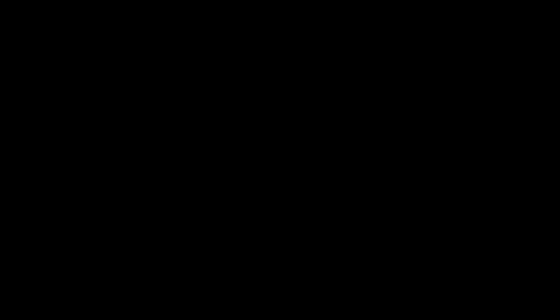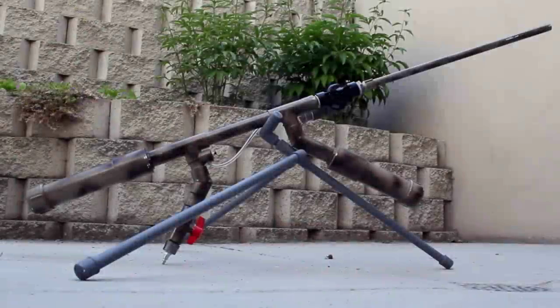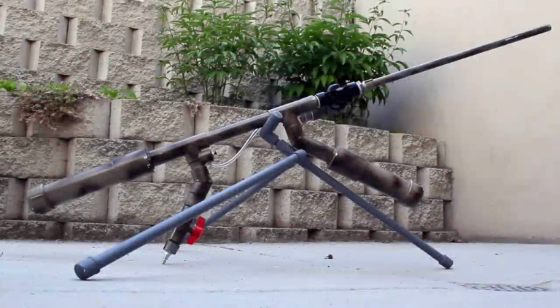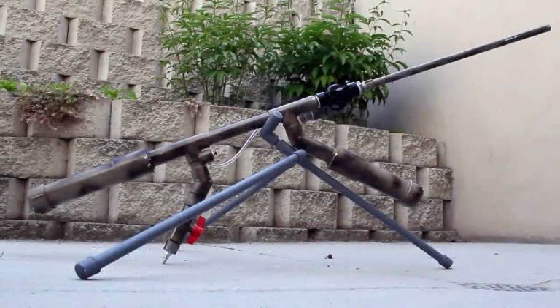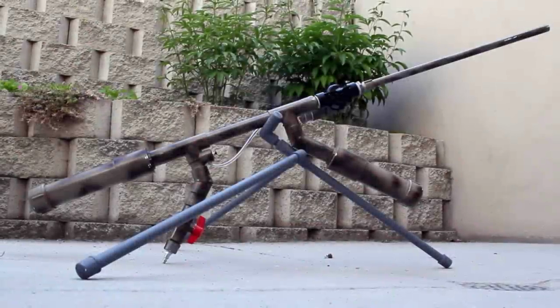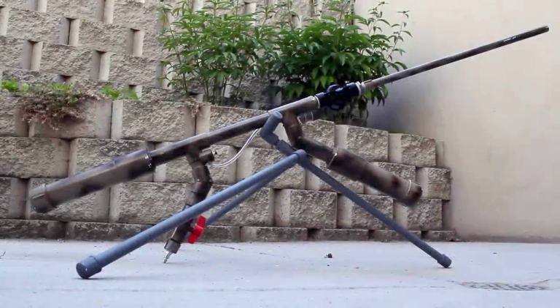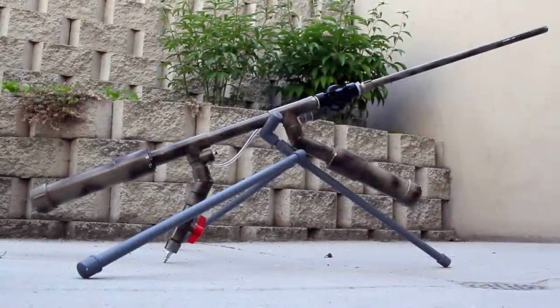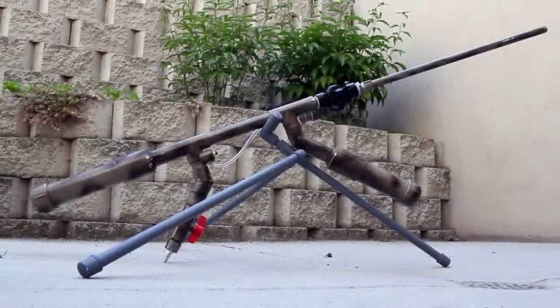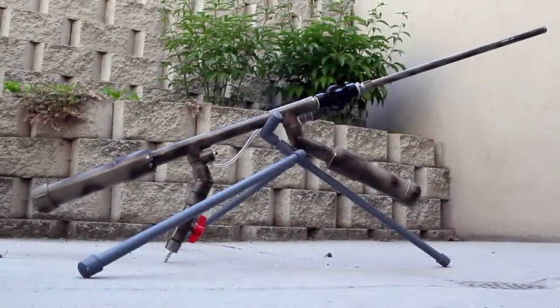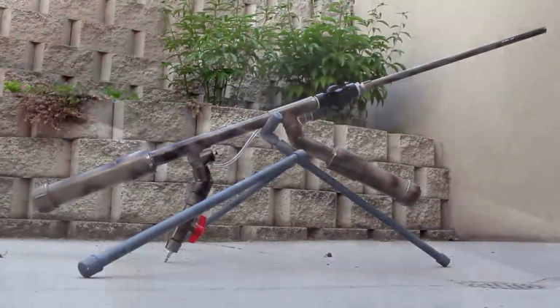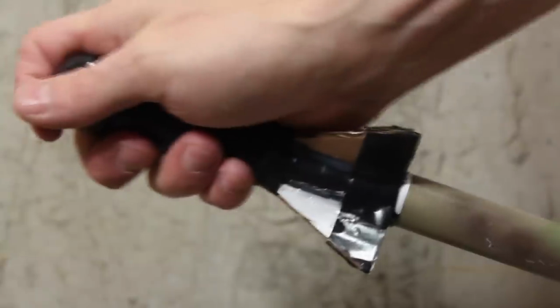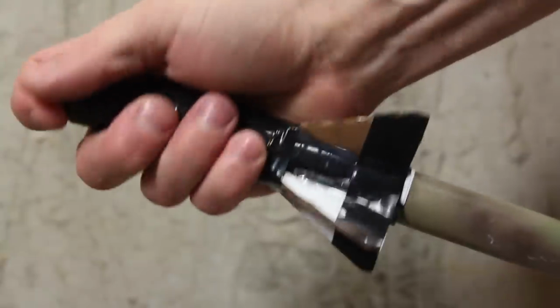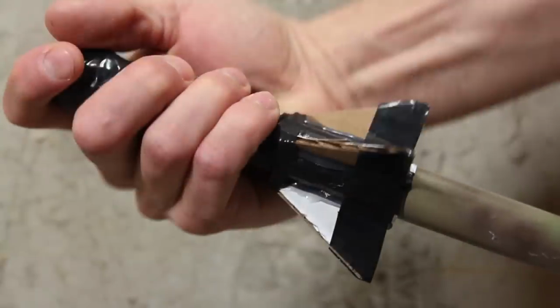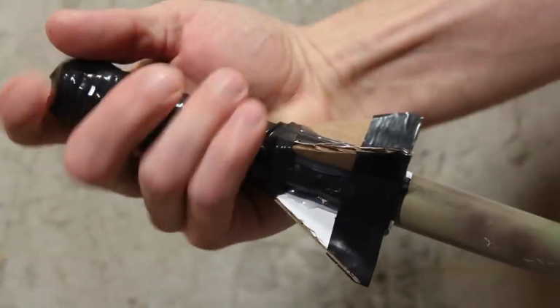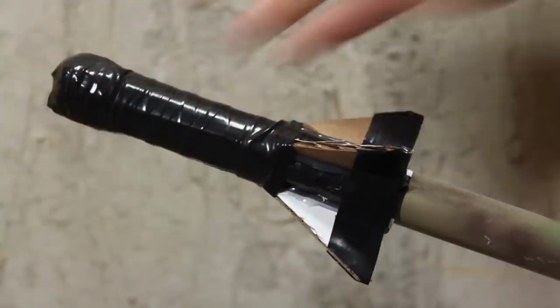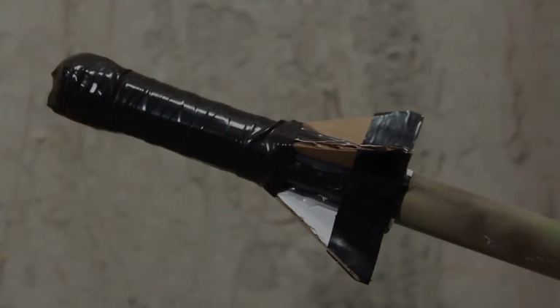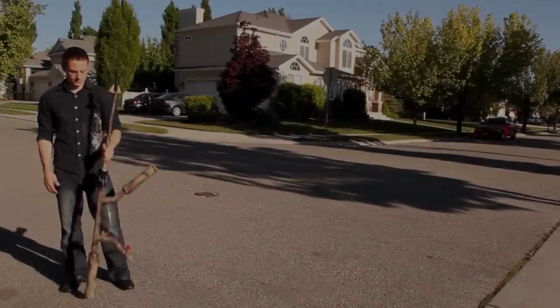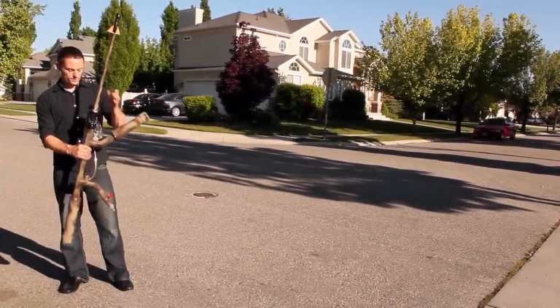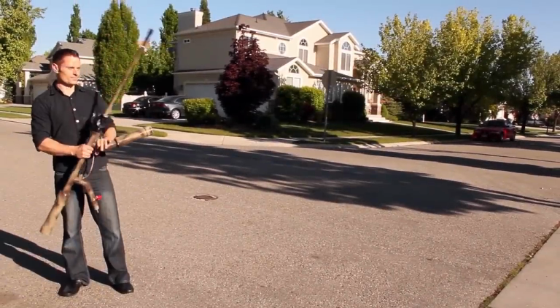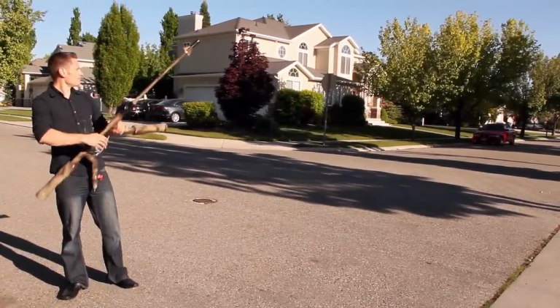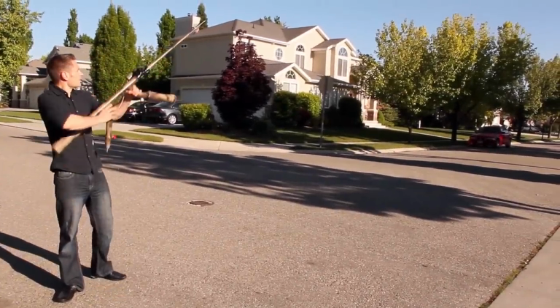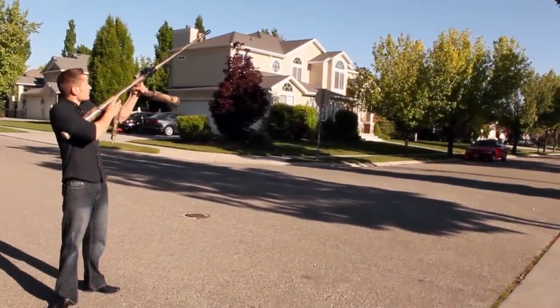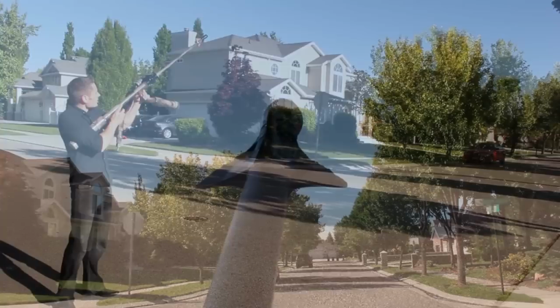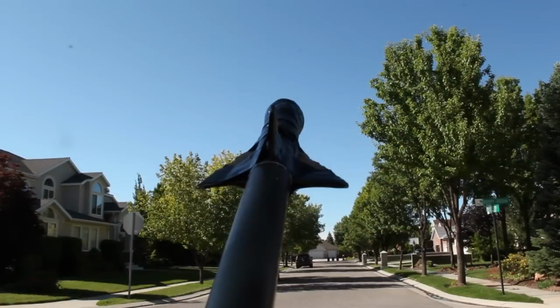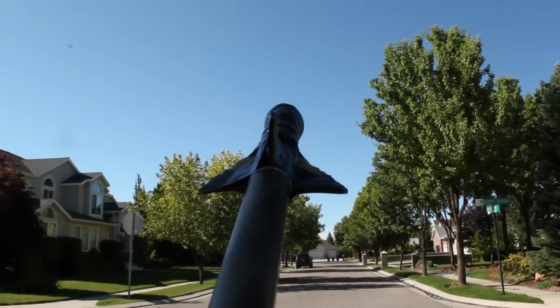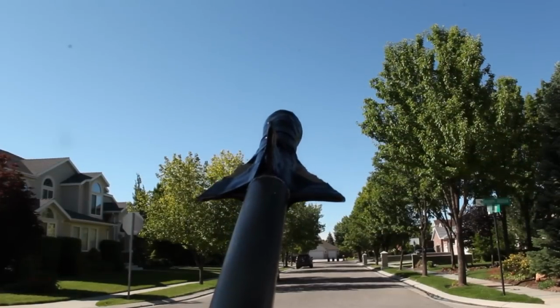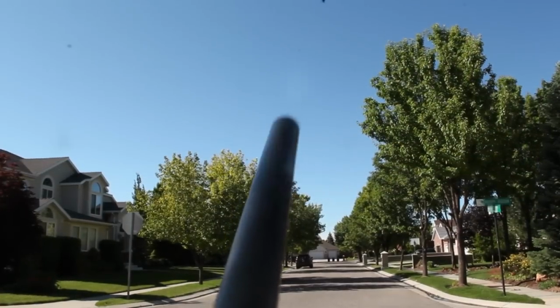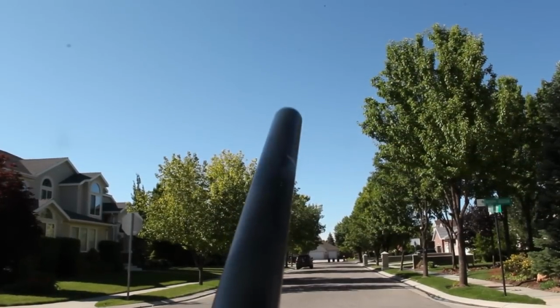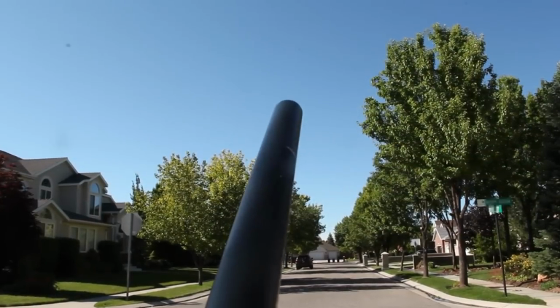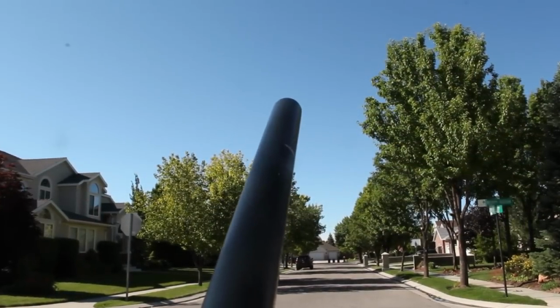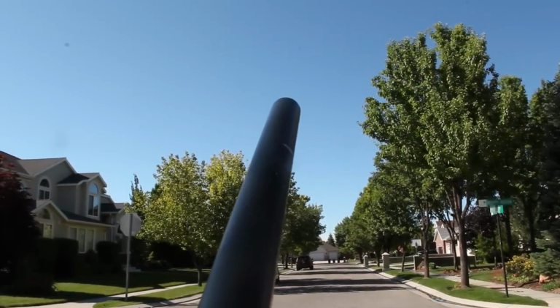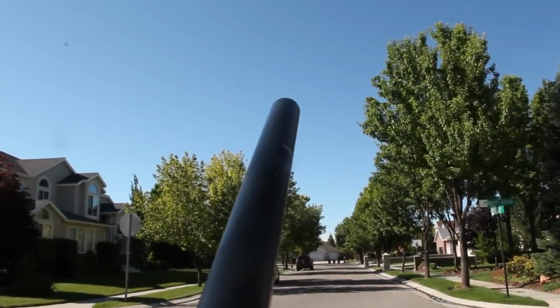If you built this rocket launcher from a previous project, then you're going to need some rockets. In this video, you'll learn how to make these durable, high-pressure rockets for about 5 cents each.